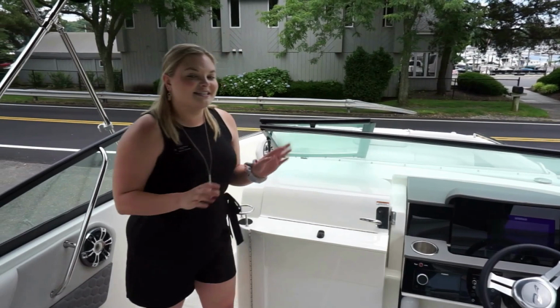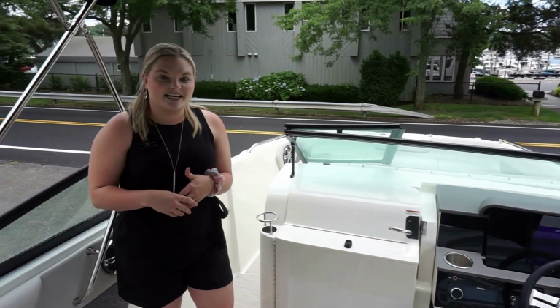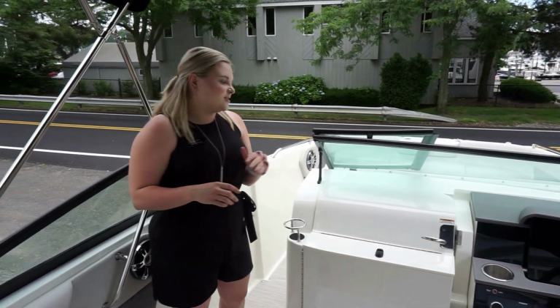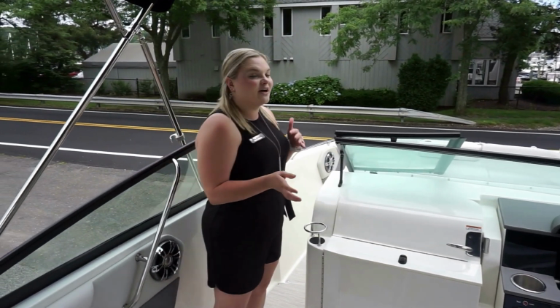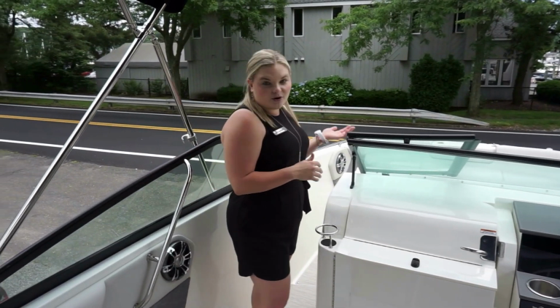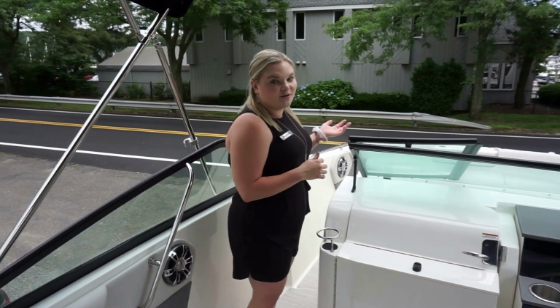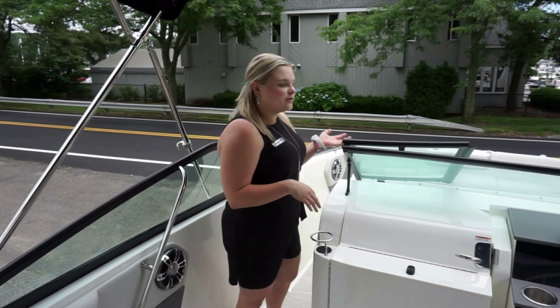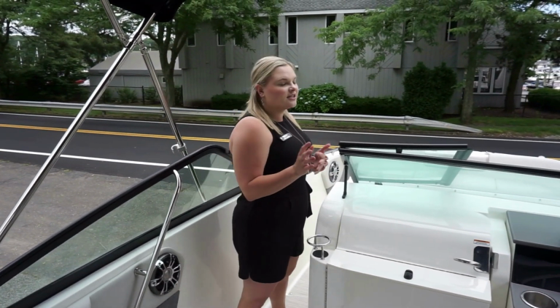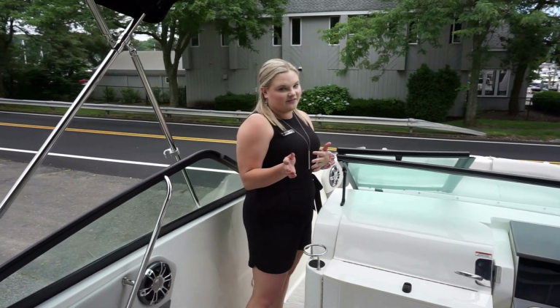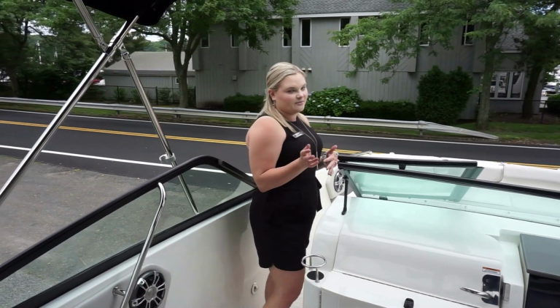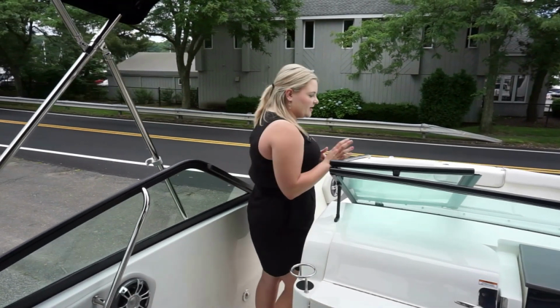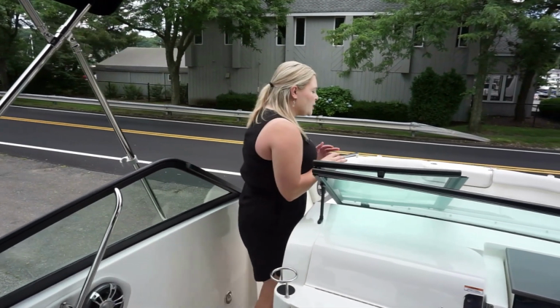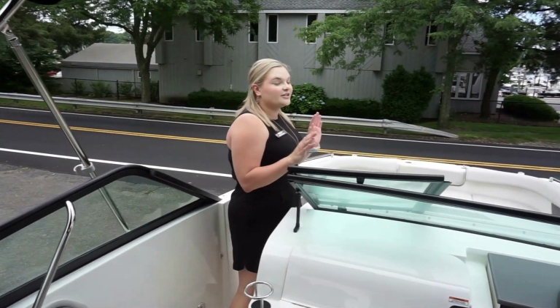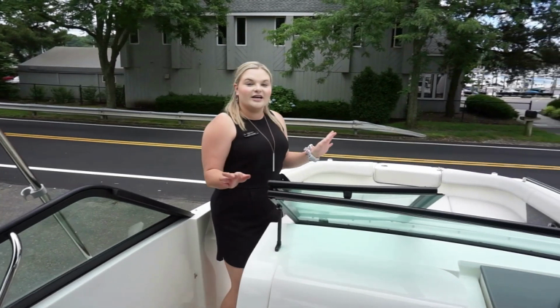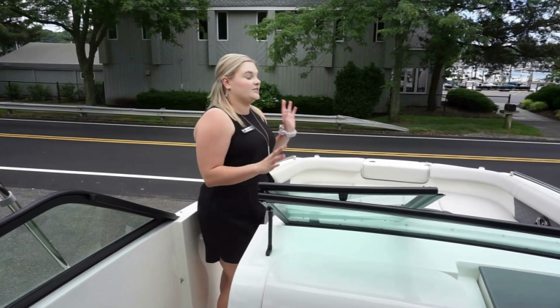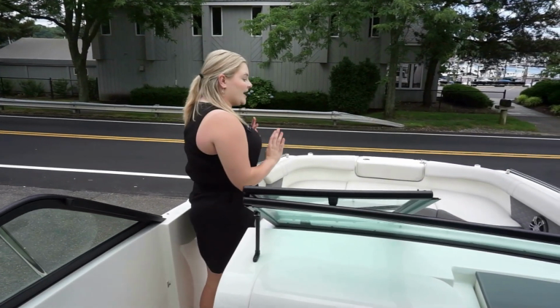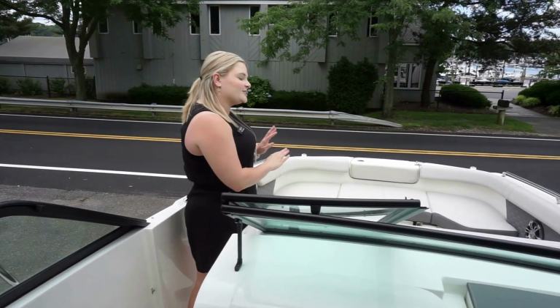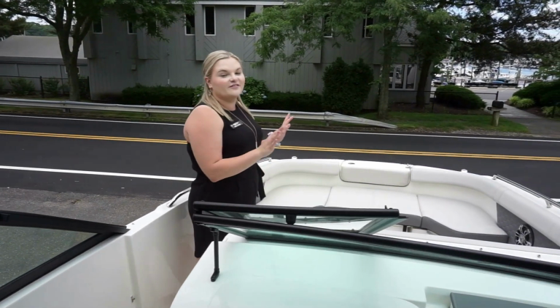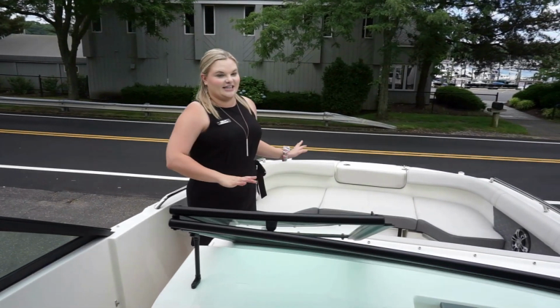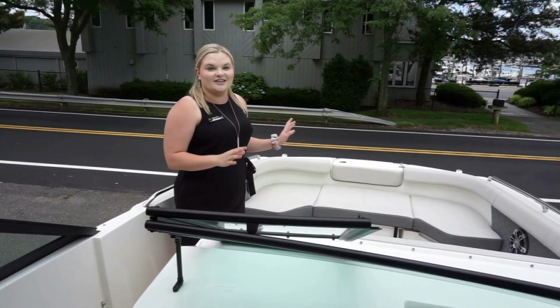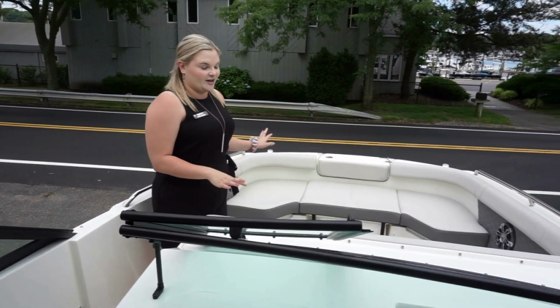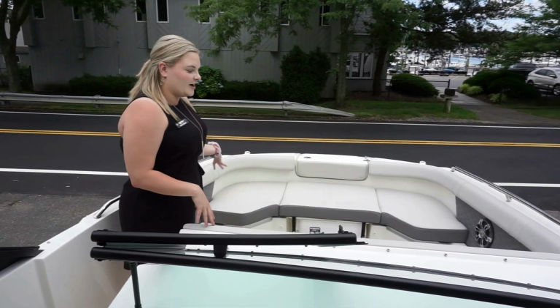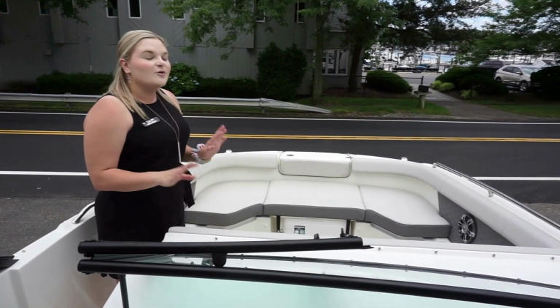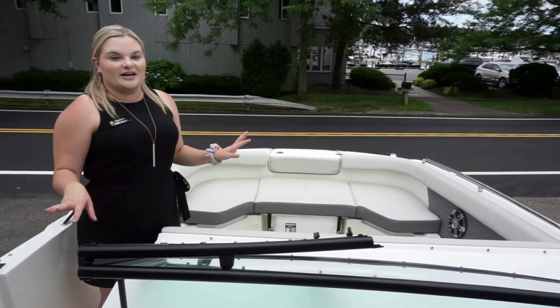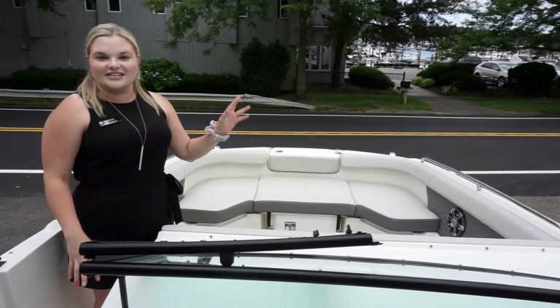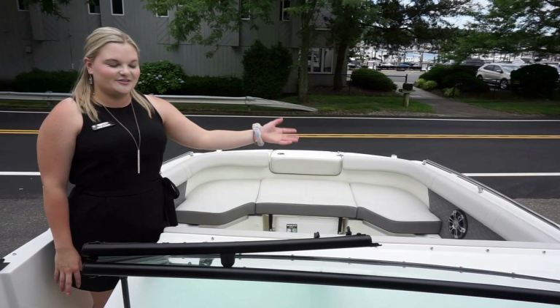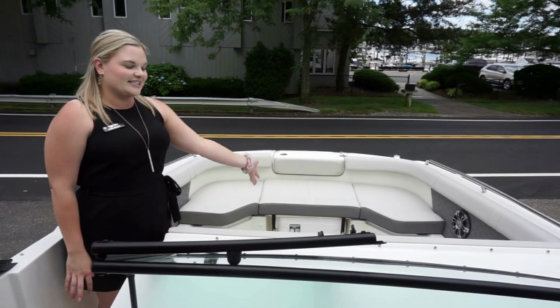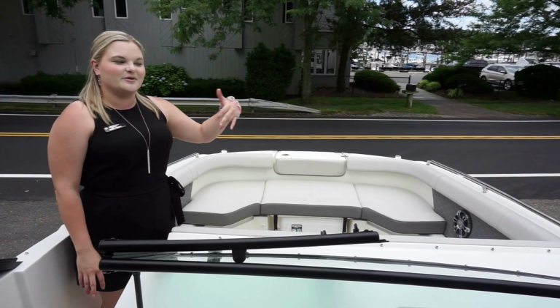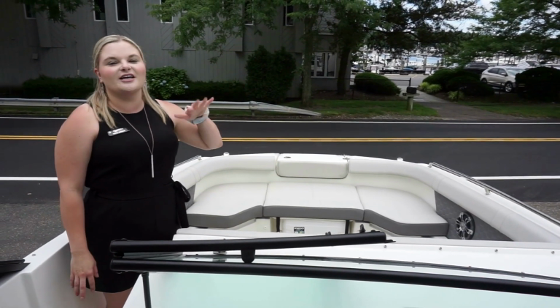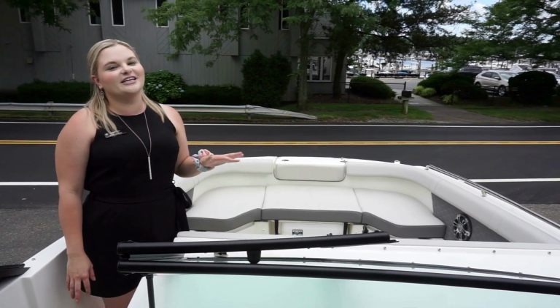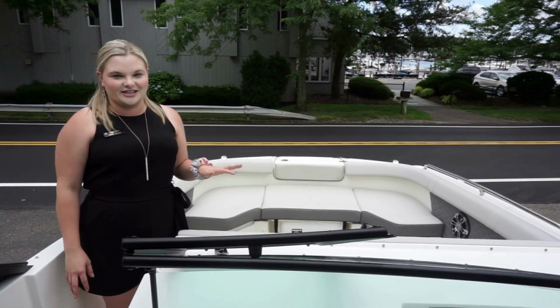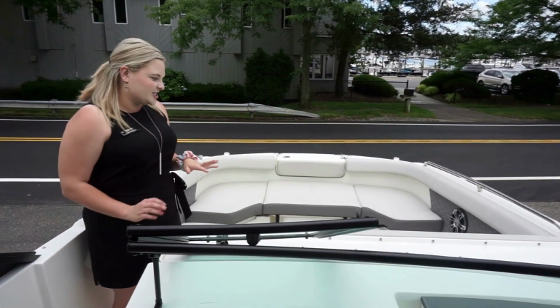This SDX model does also have a port side walkthrough, which is a little different from some of the models, but it is great to access all of the seating that is in the front of the bow. One of my favorite things to do is to sit up here in the front and really enjoy the sunshine.